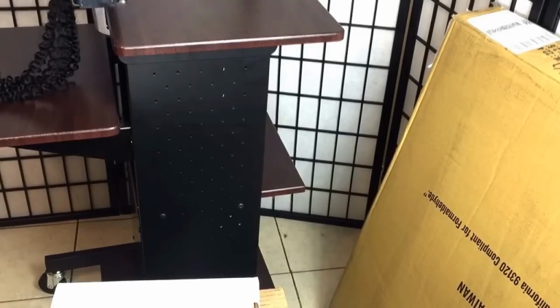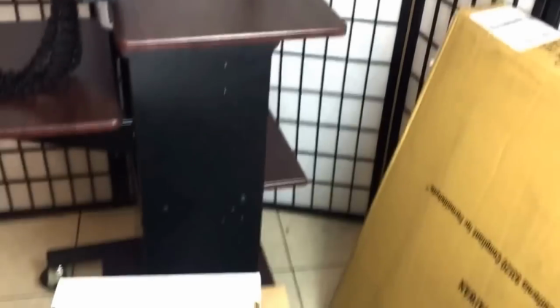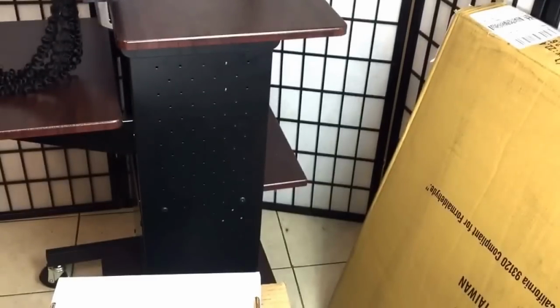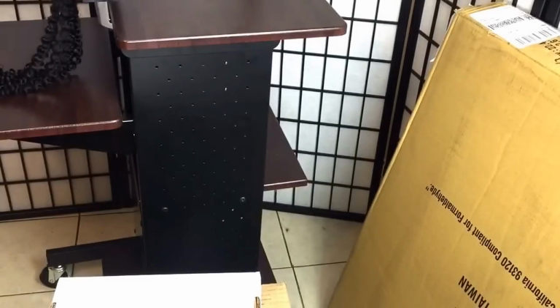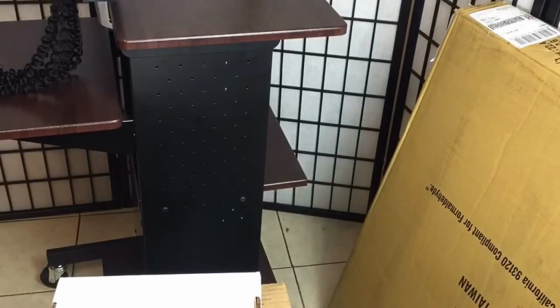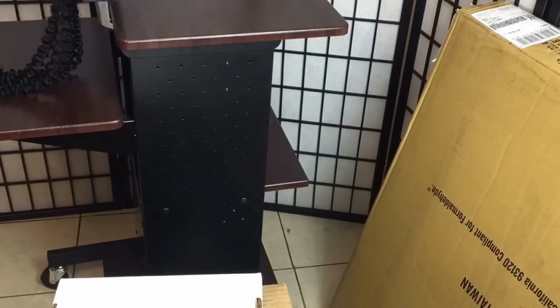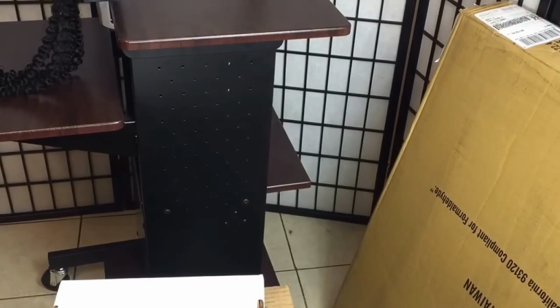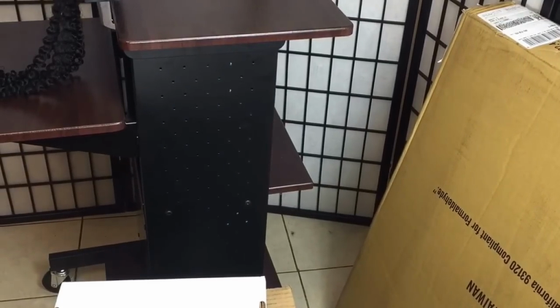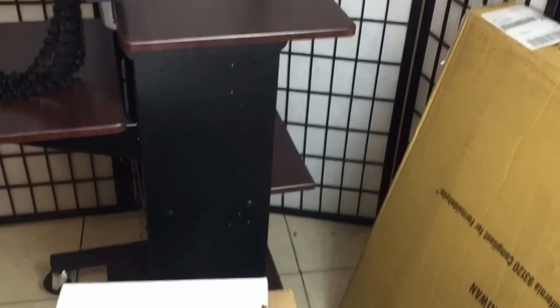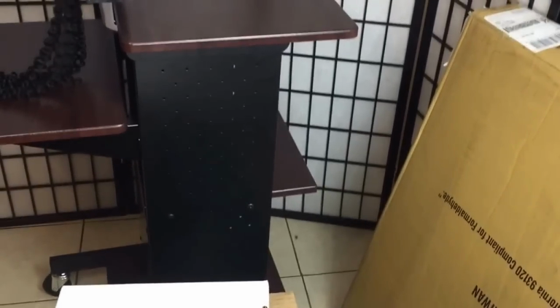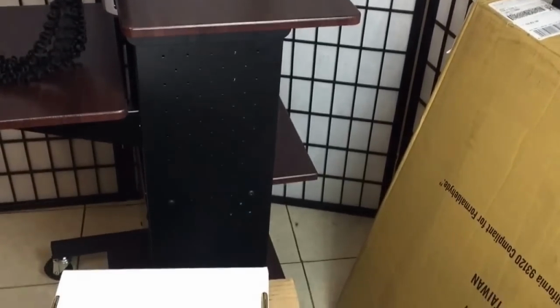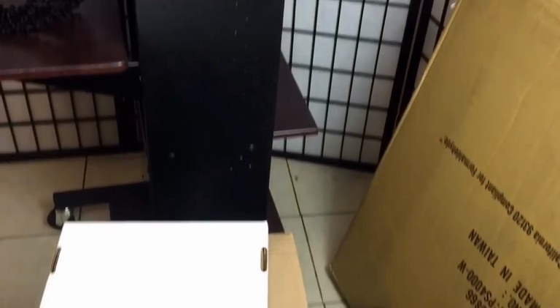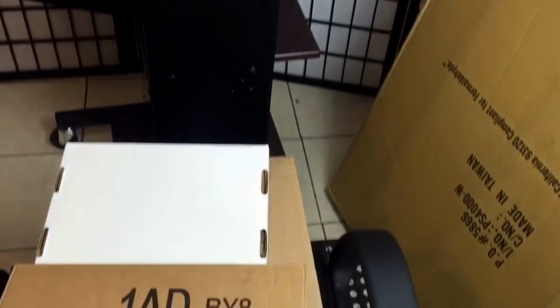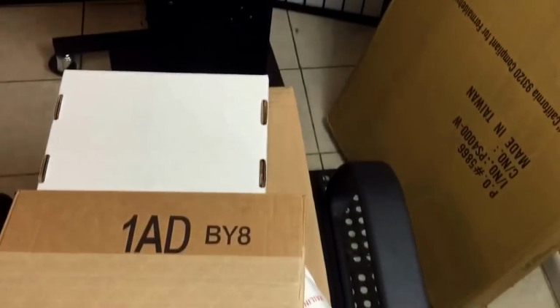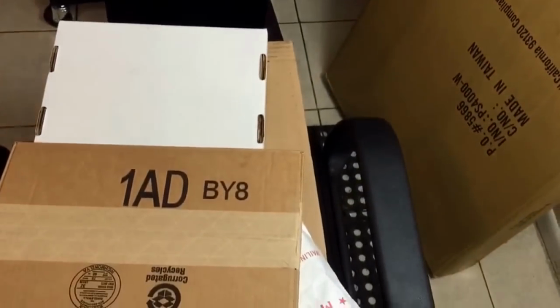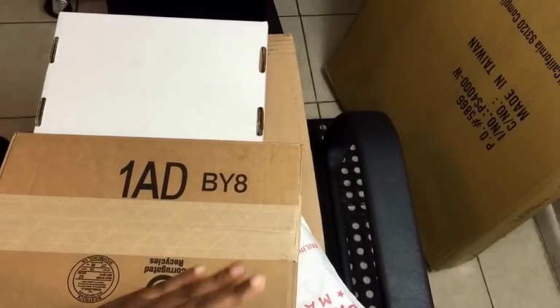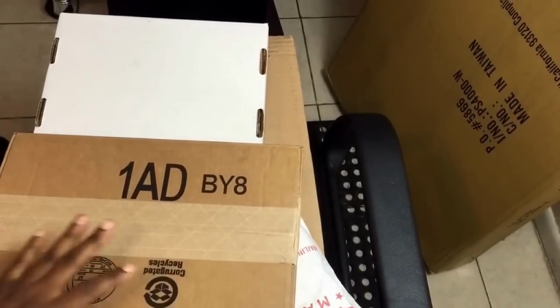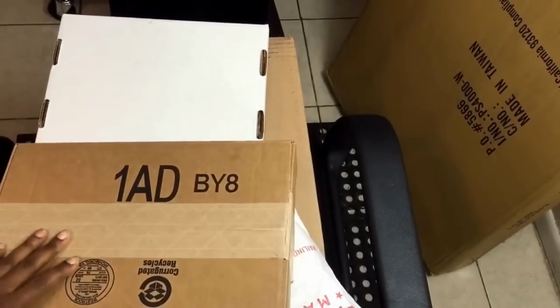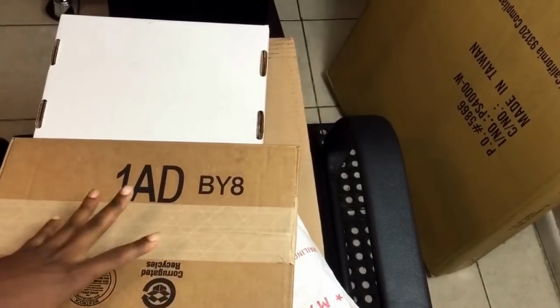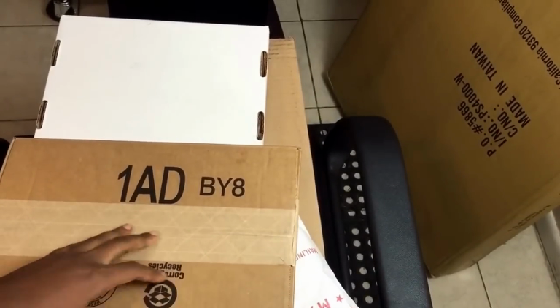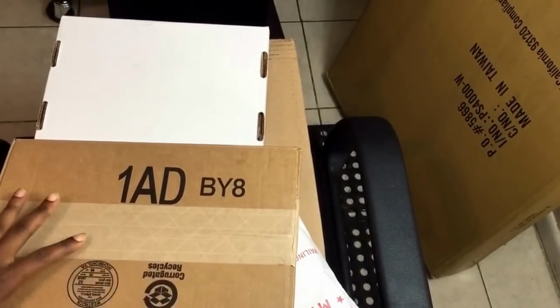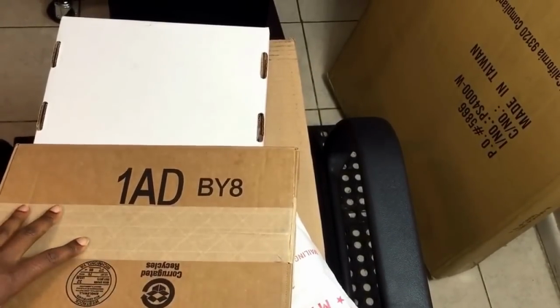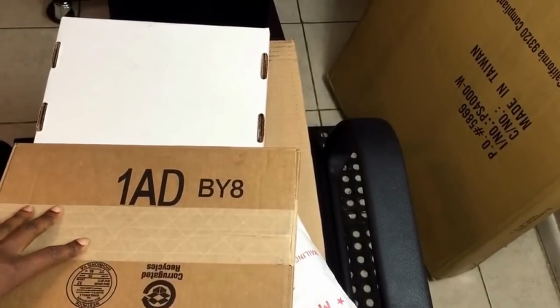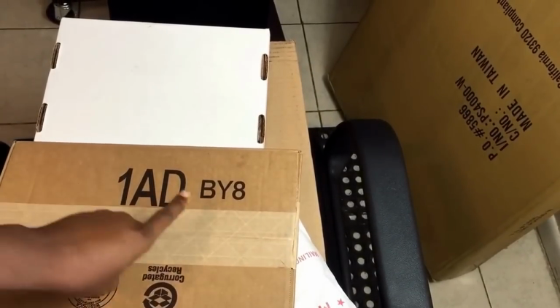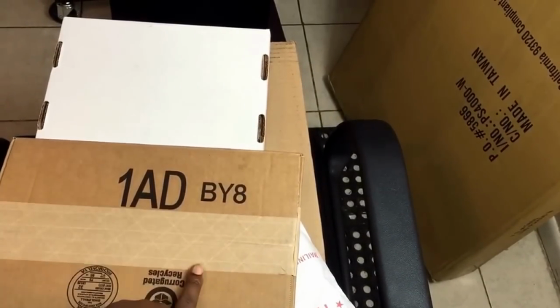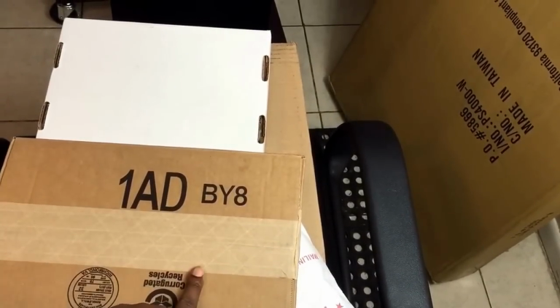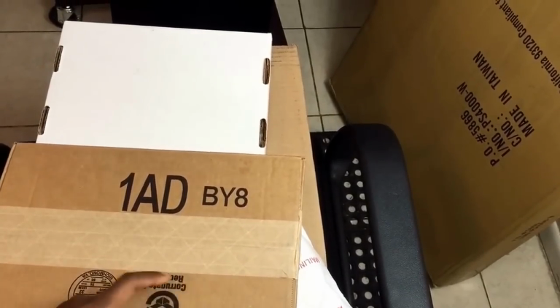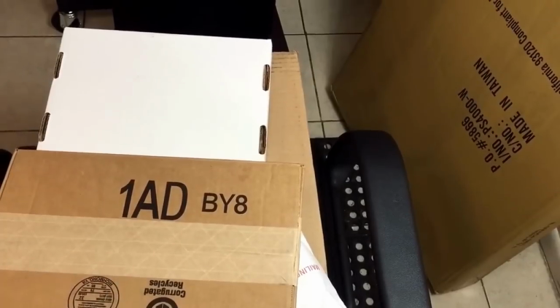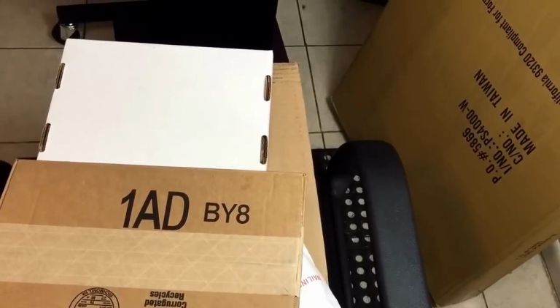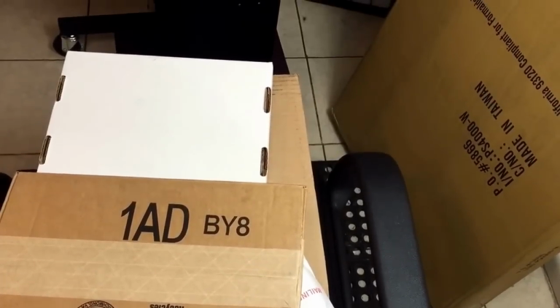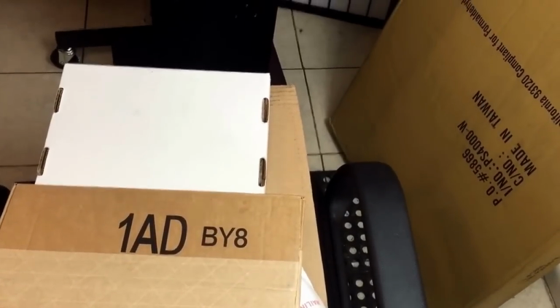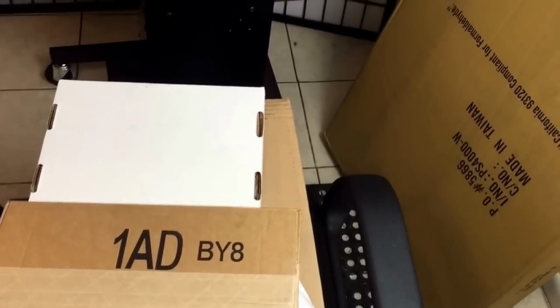Hello everyone, this is a quick unboxing video. Some companies are just gonna write their name in the video so you can know it, and I'll make sure I link everything in the description box.